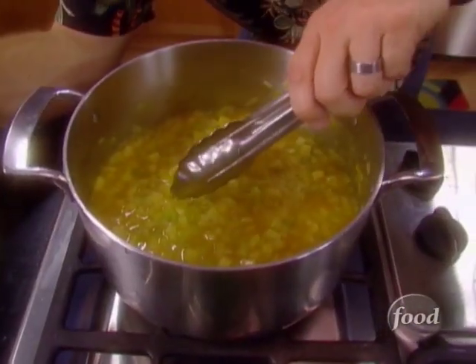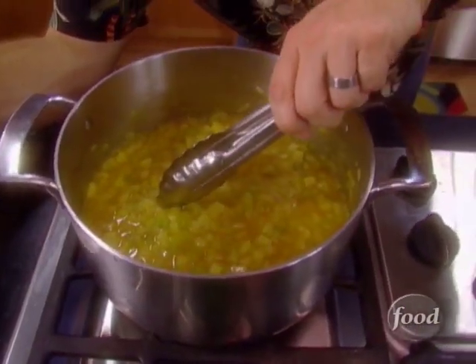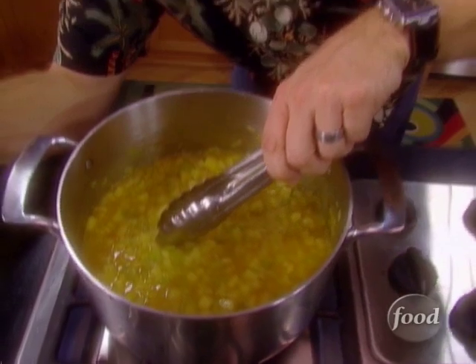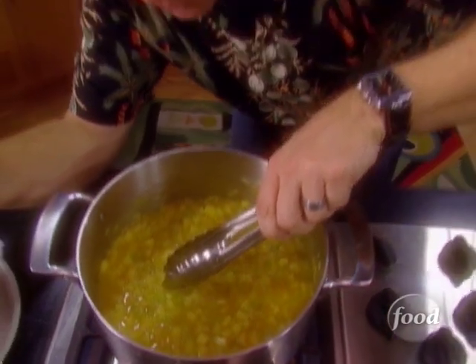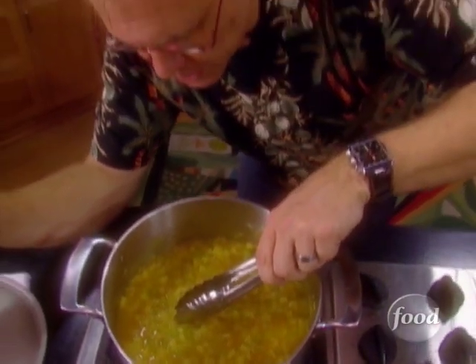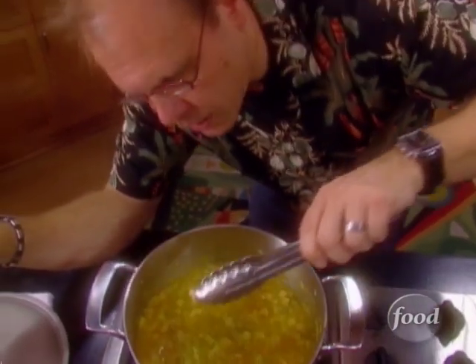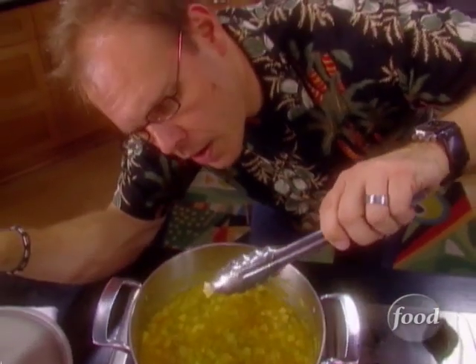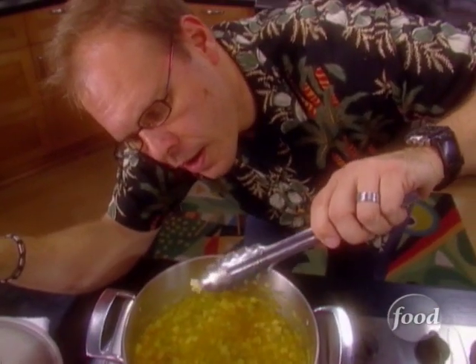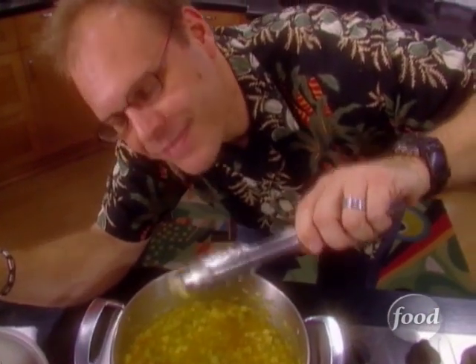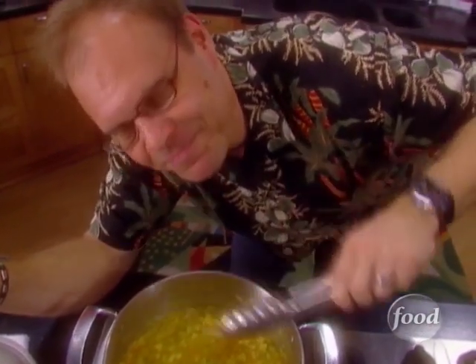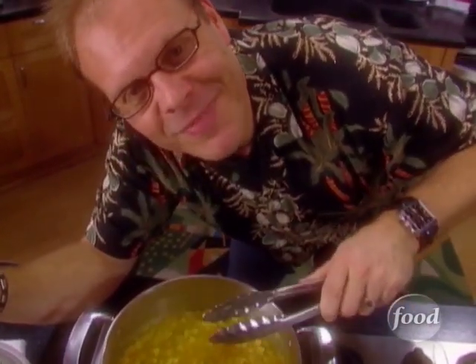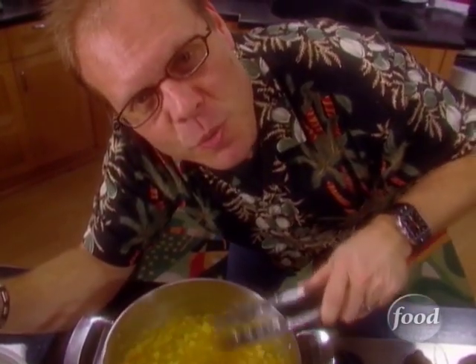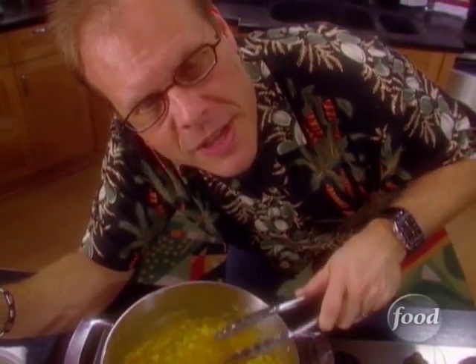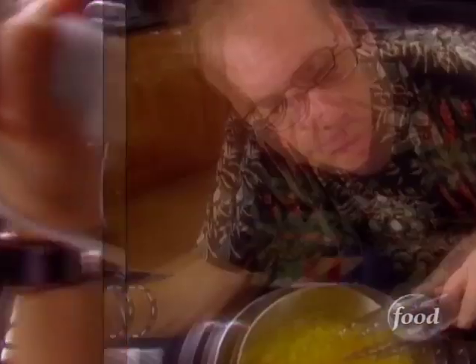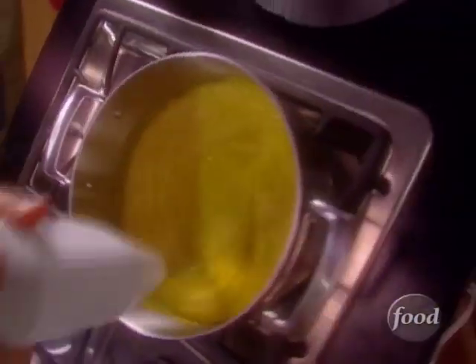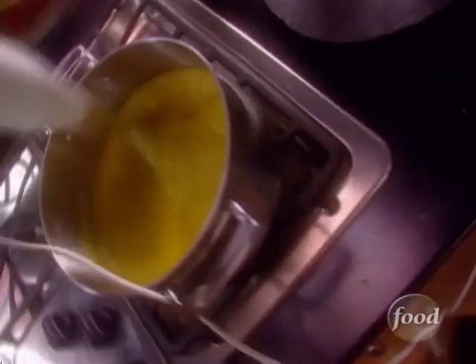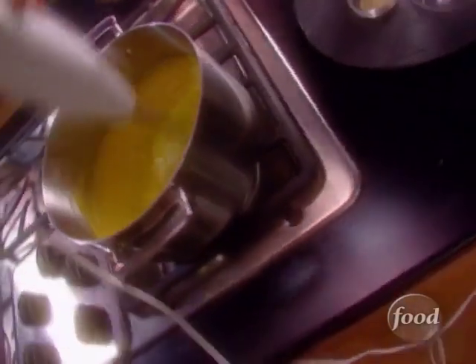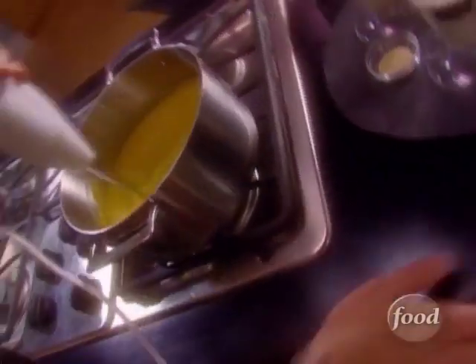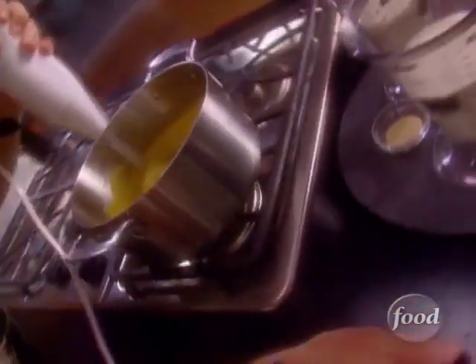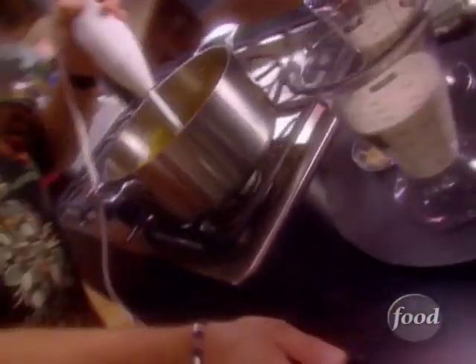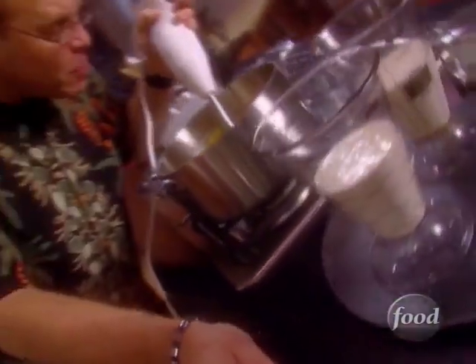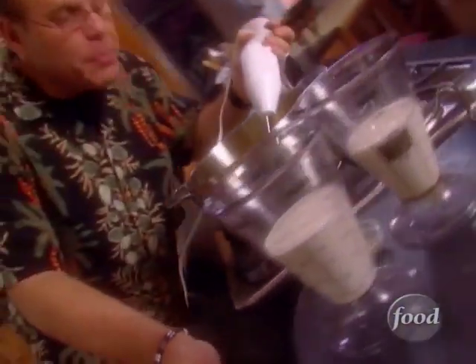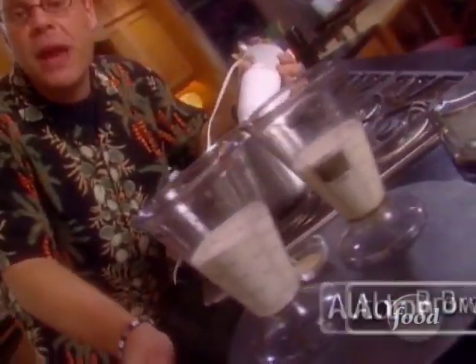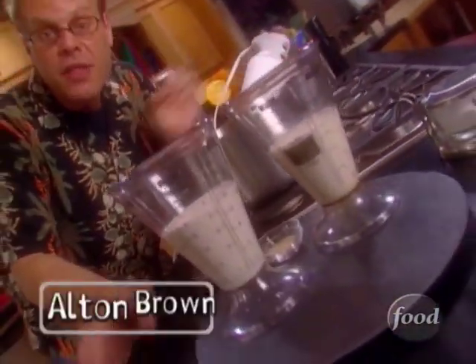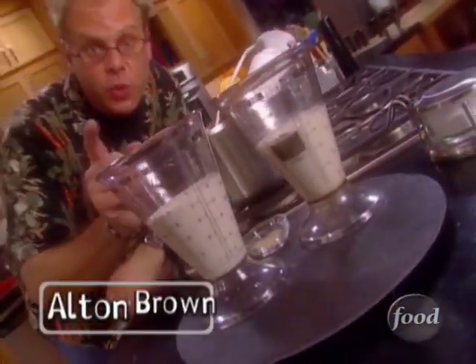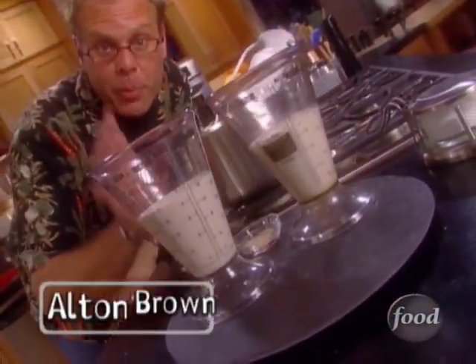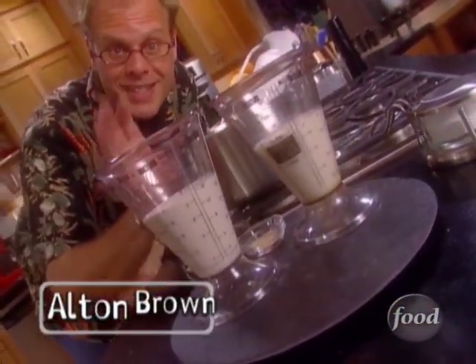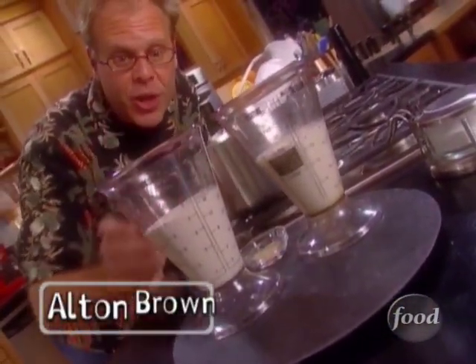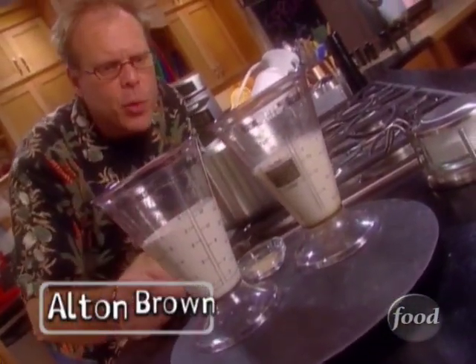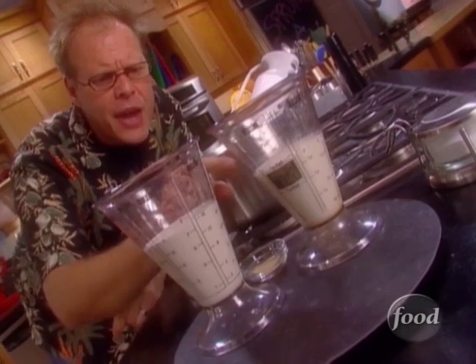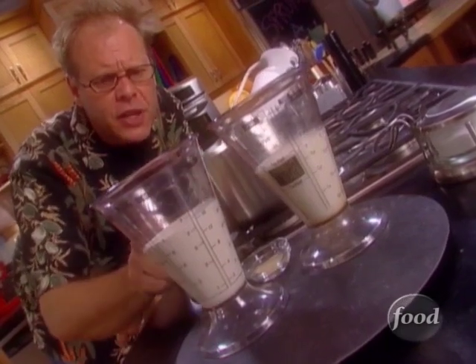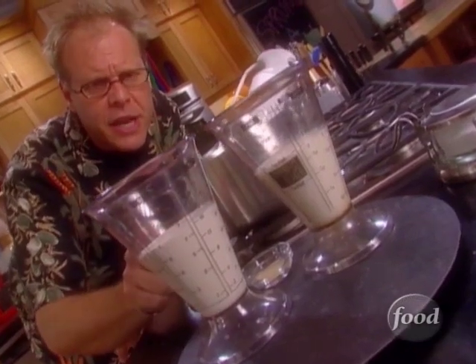Let's see. Grab a potato here — yep, this soup is done. Now that our vegetation is smoothly pureed, thanks to a proper, nice and long cooking time, we're going to add our finishing dairy.